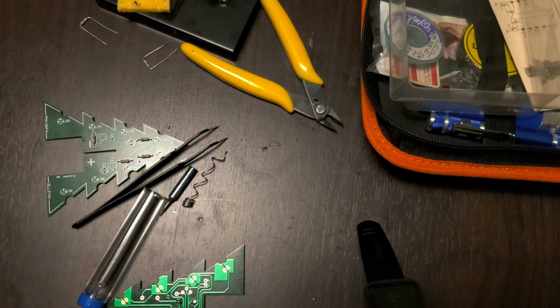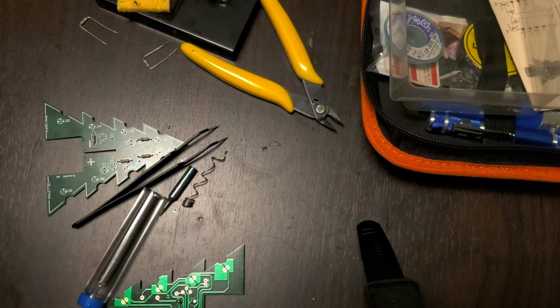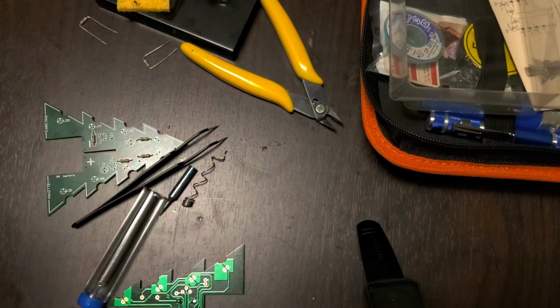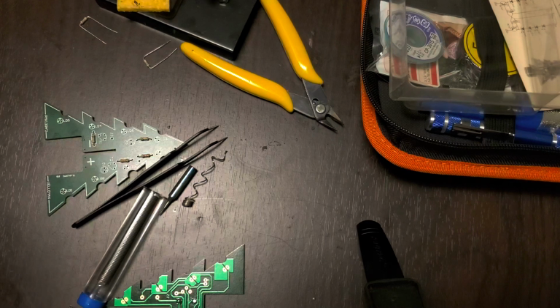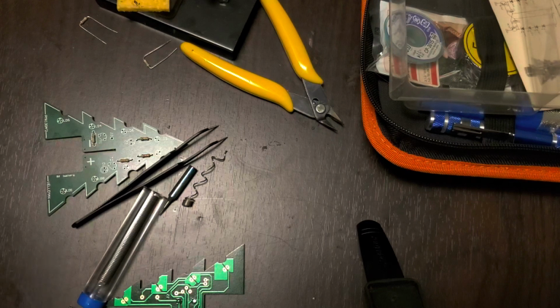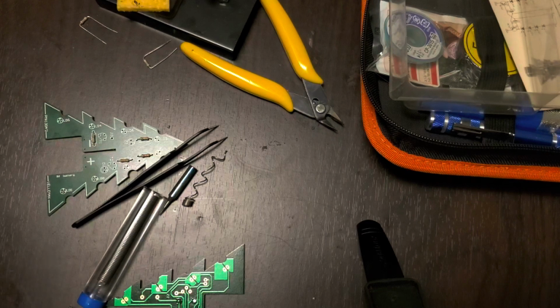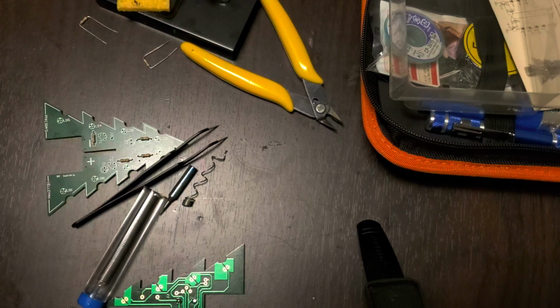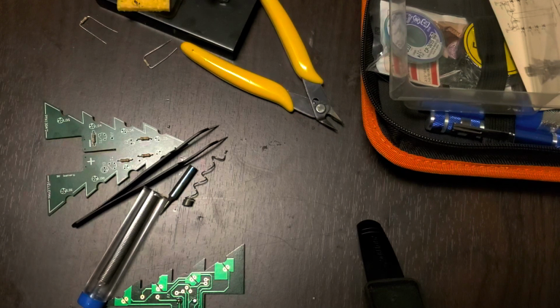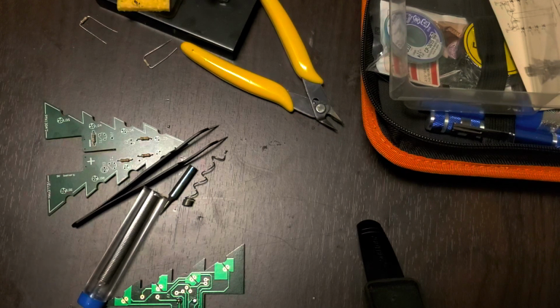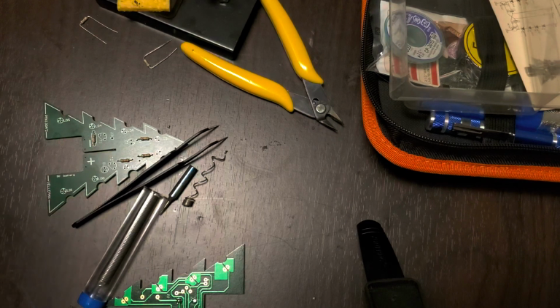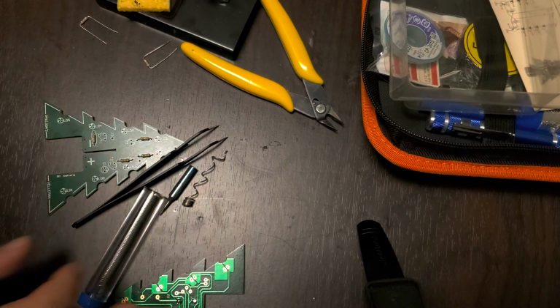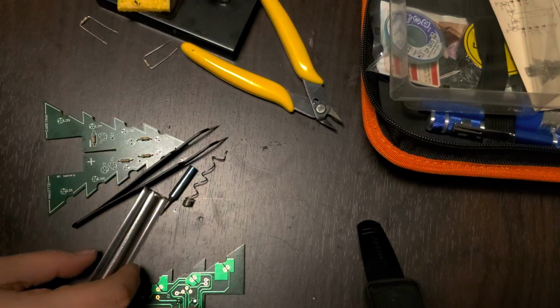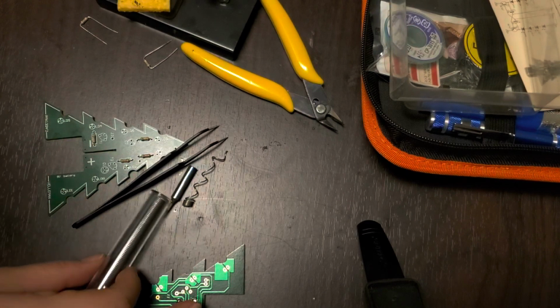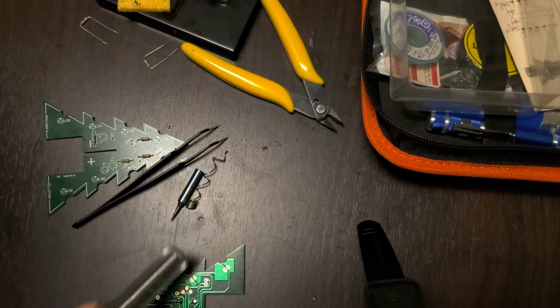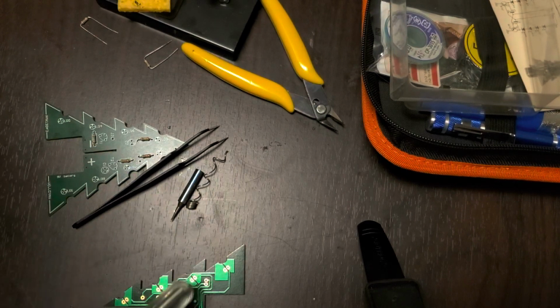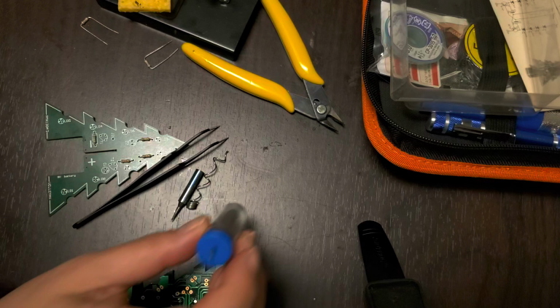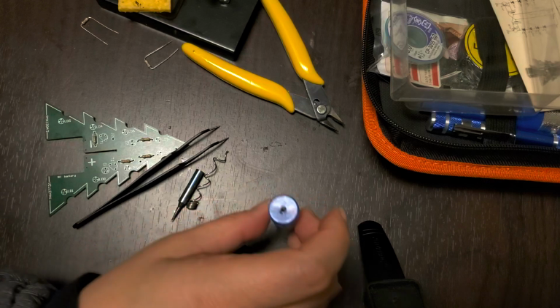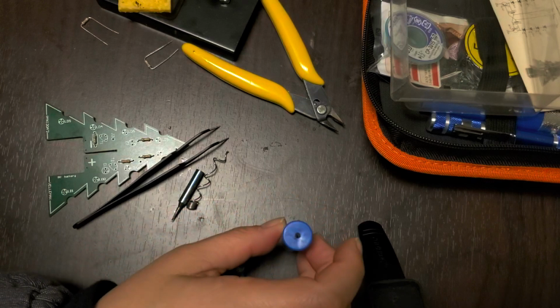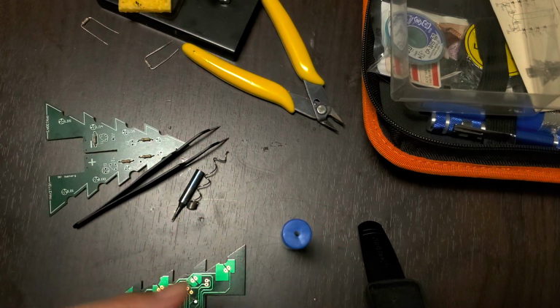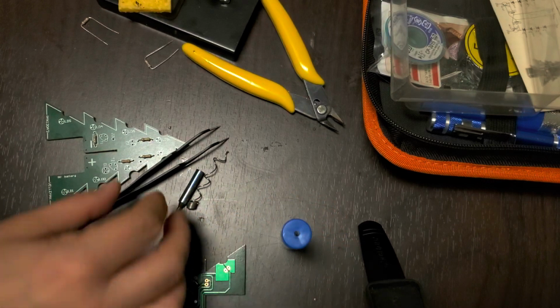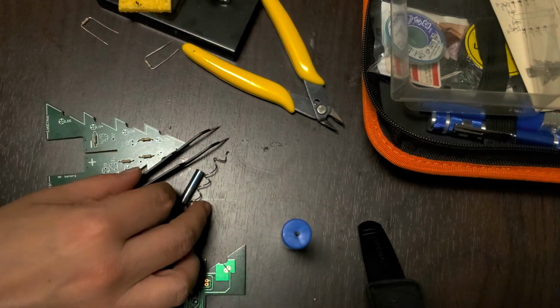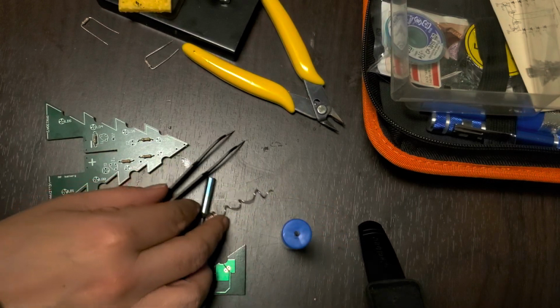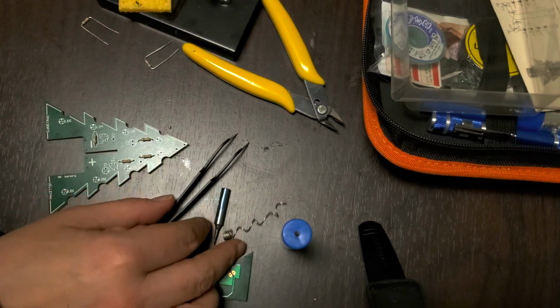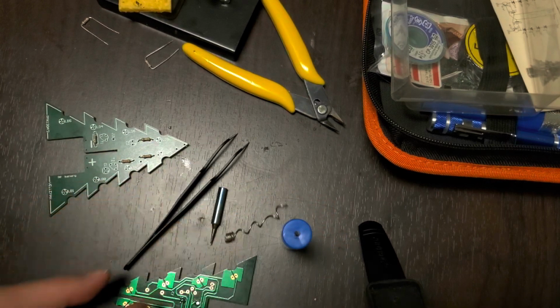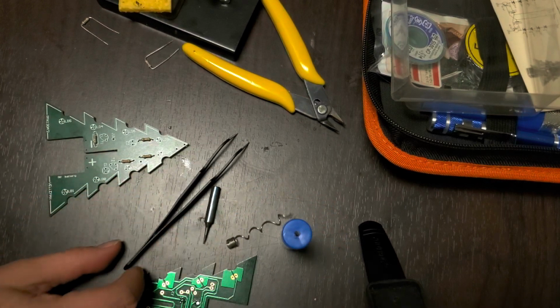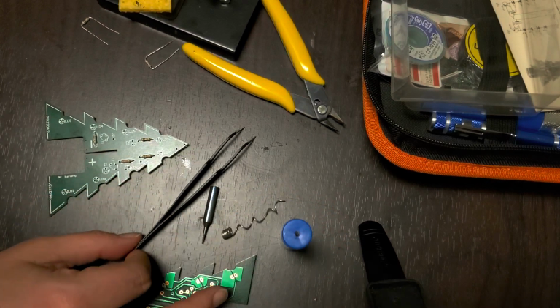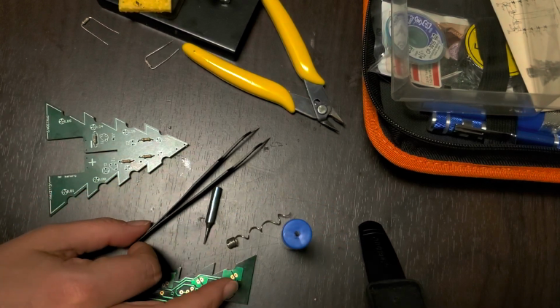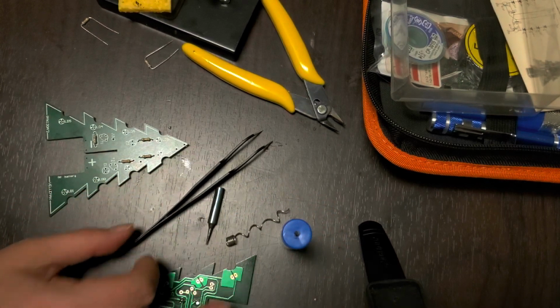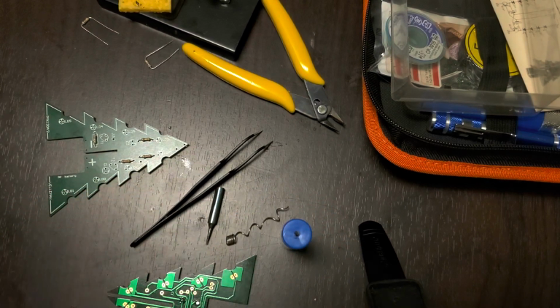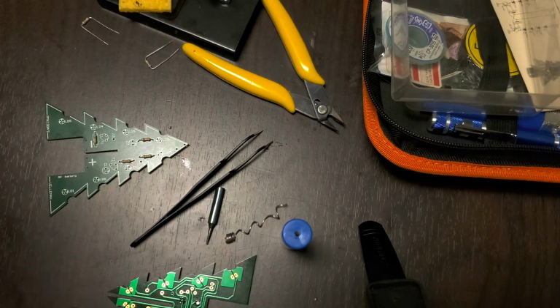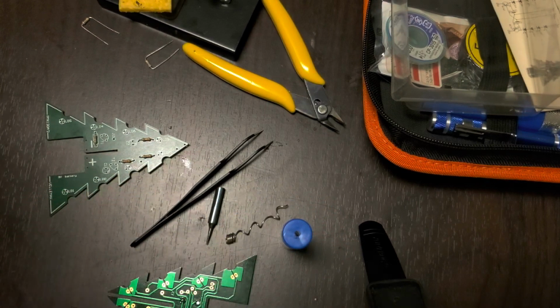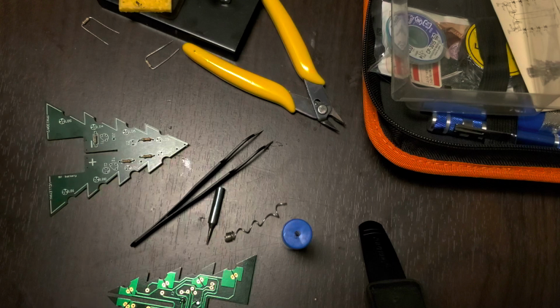Hey guys! Today I wanted to share my experience with soldering and problems with different kinds of solder.